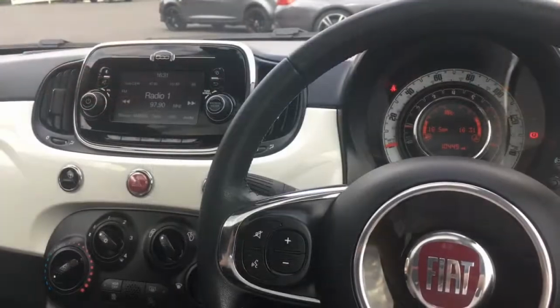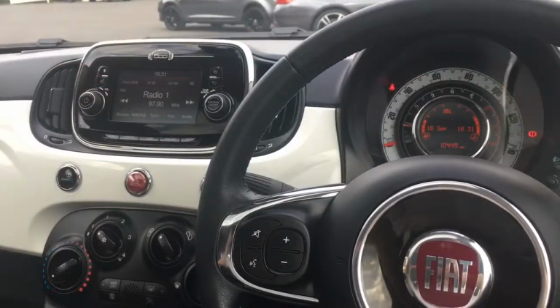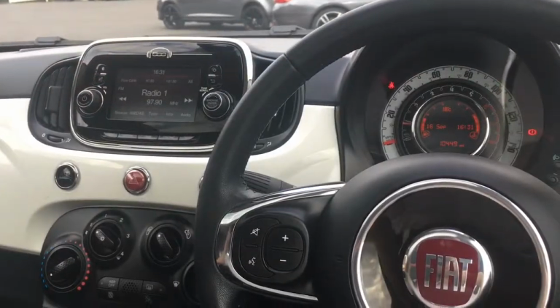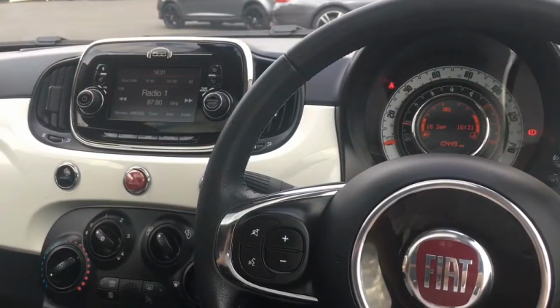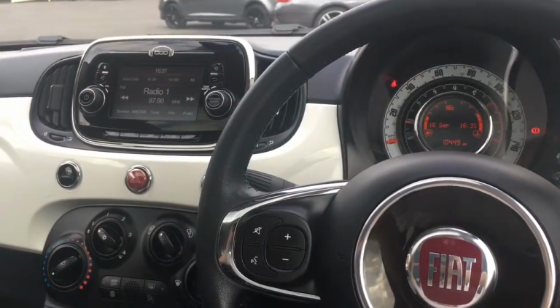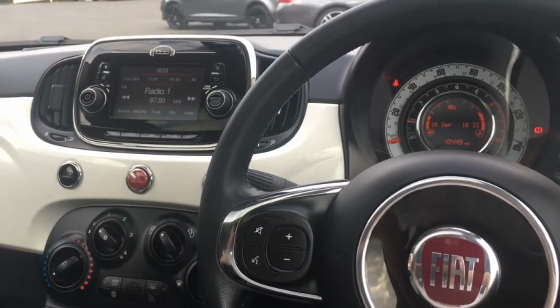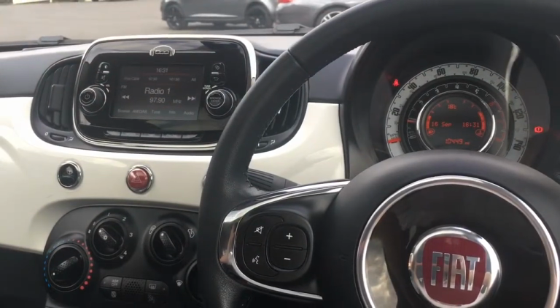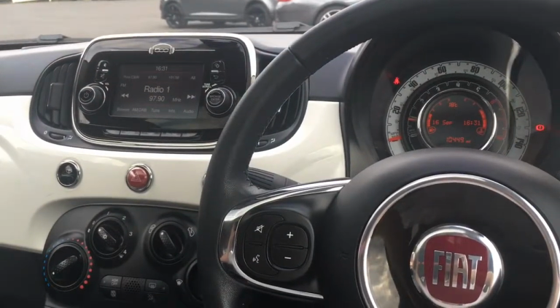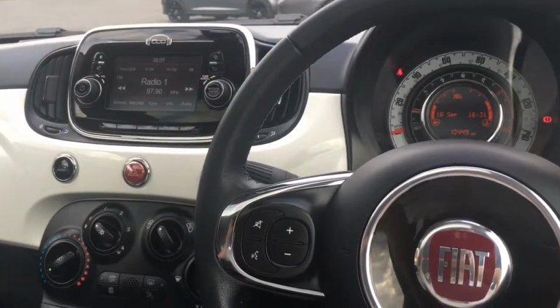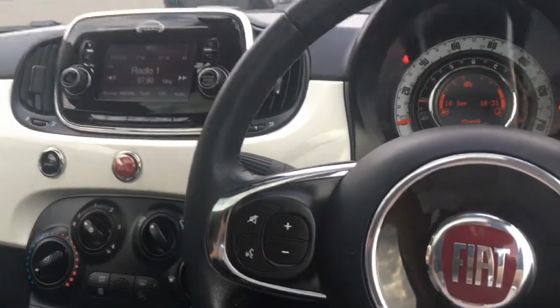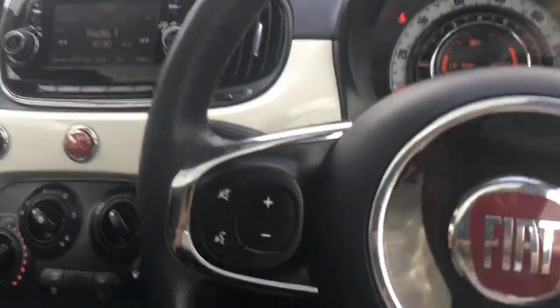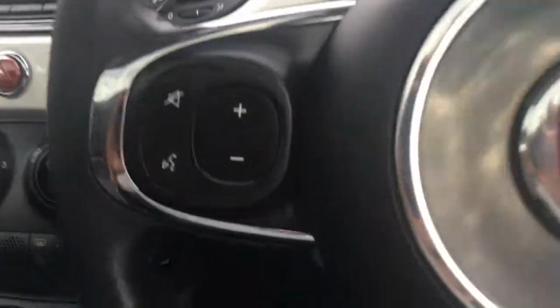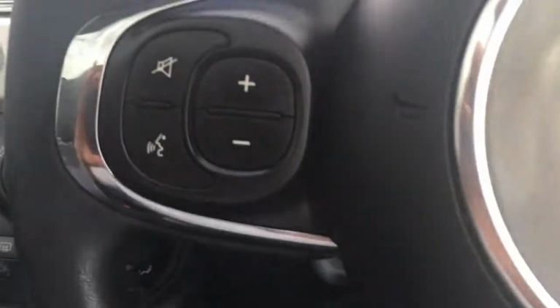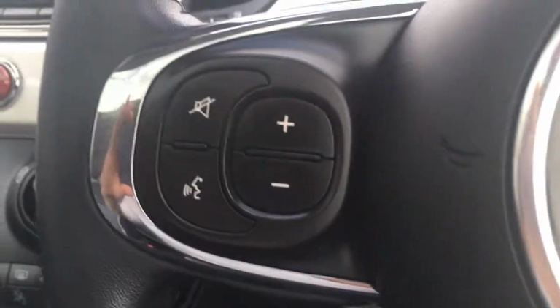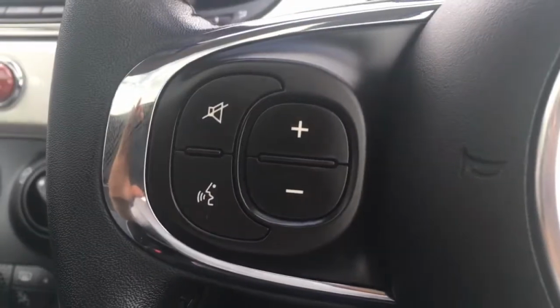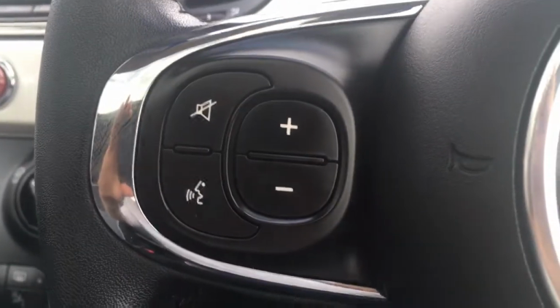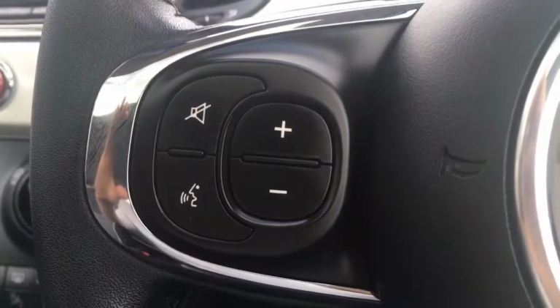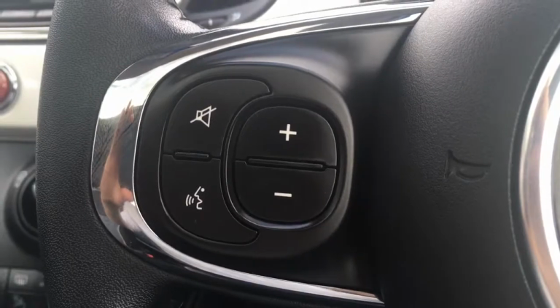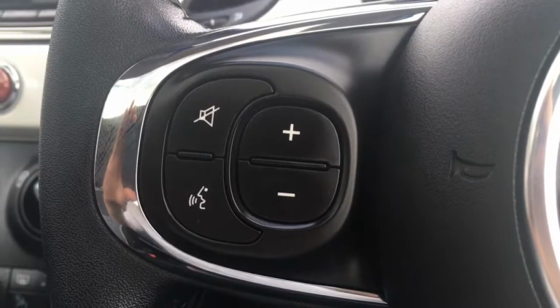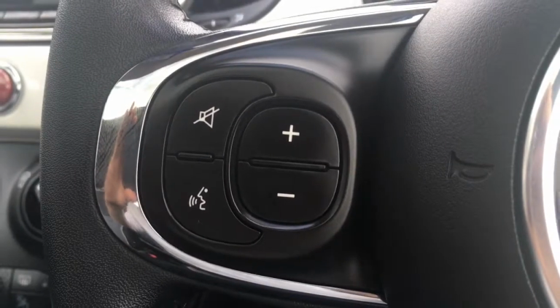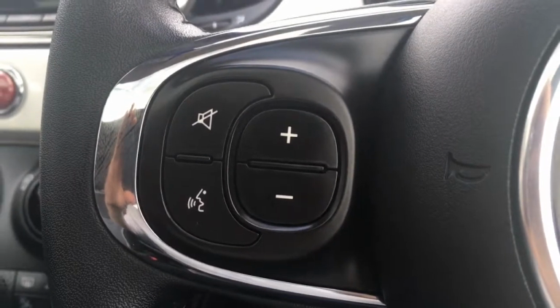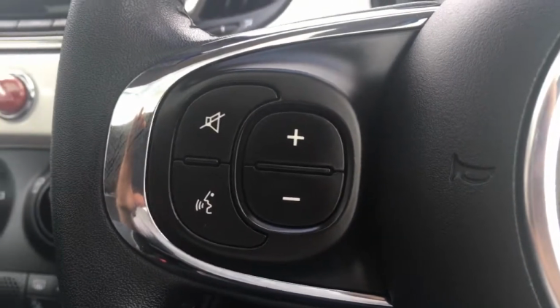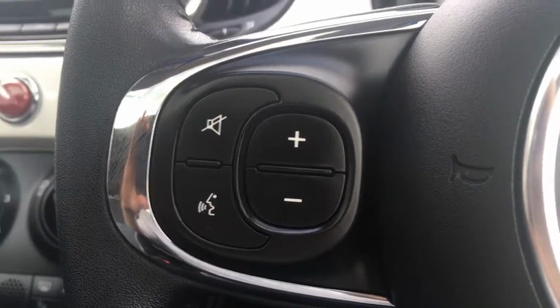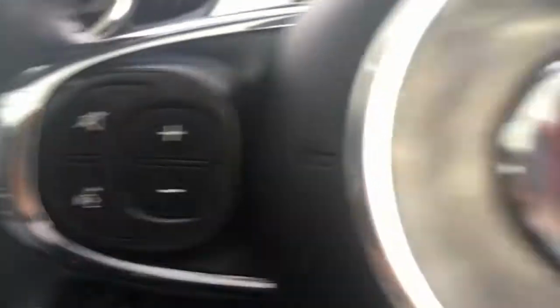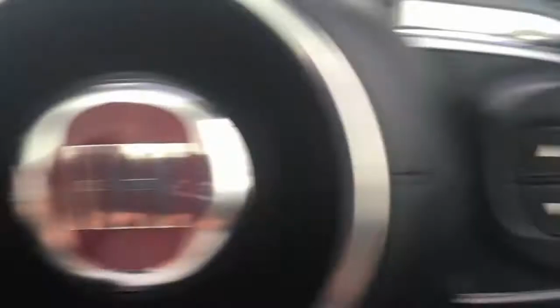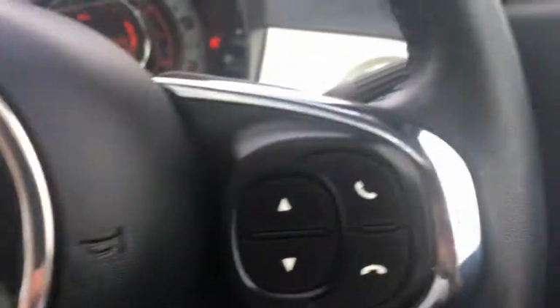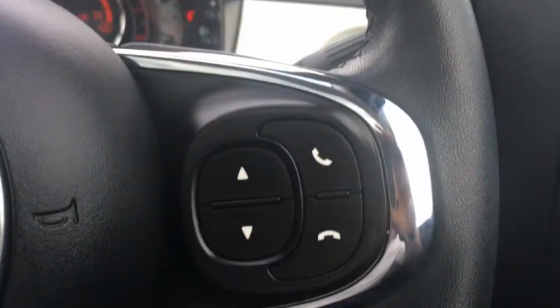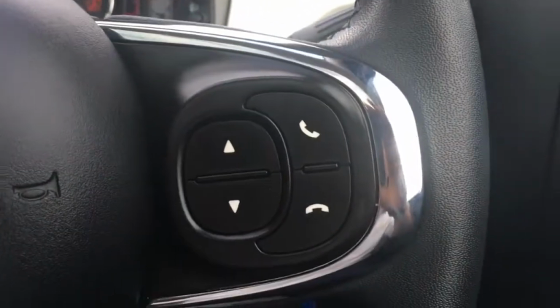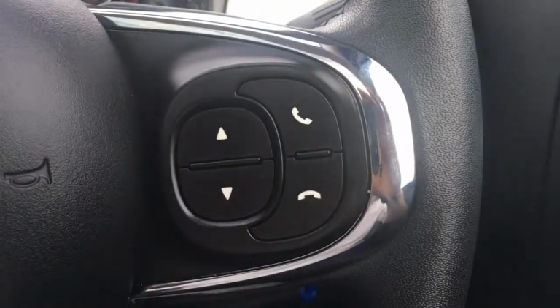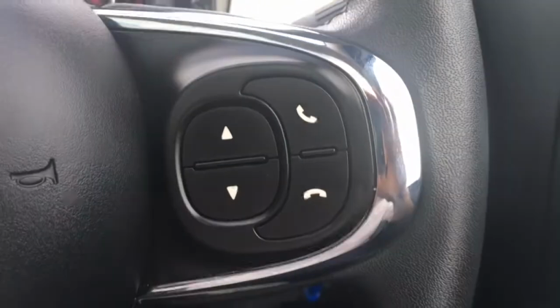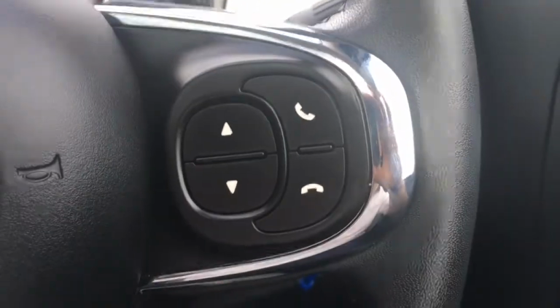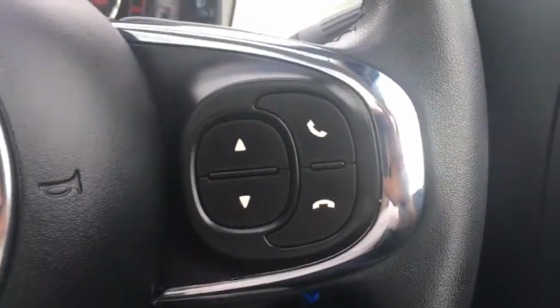So now I'm just going to give a brief overview of the interior of the car. We've got audio volume controls just here. We've got some Bluetooth controls just here.